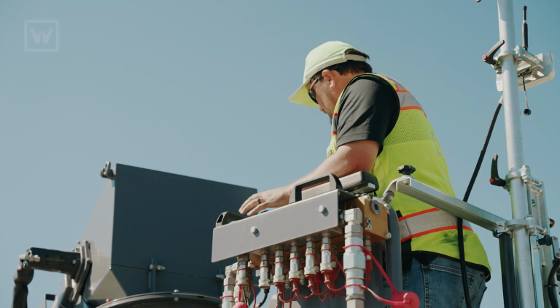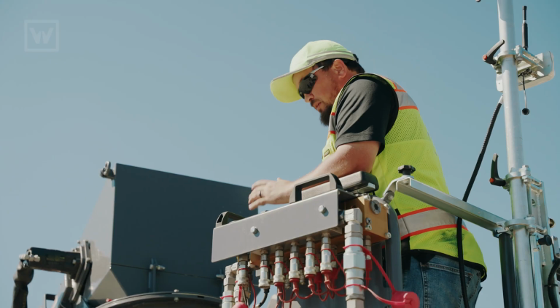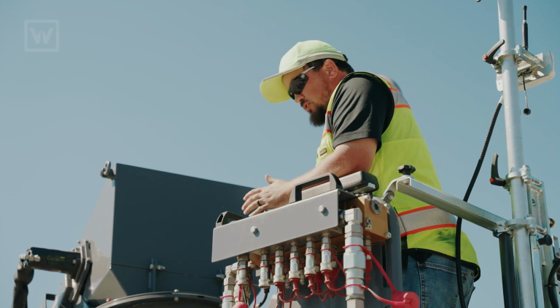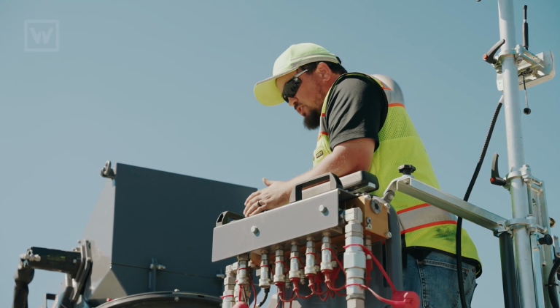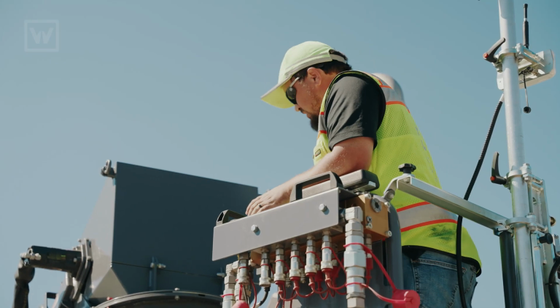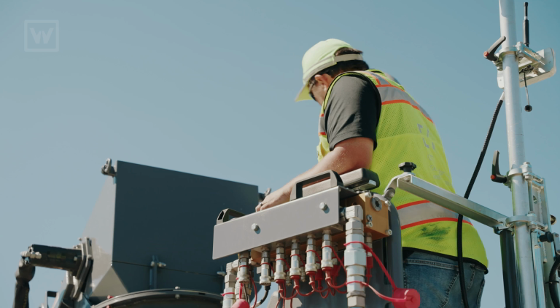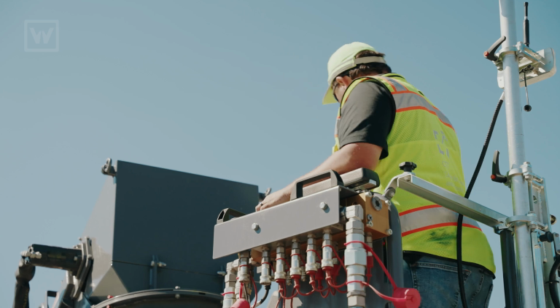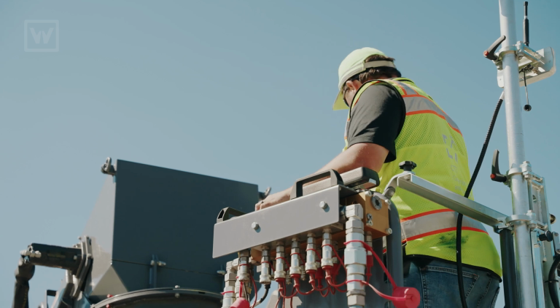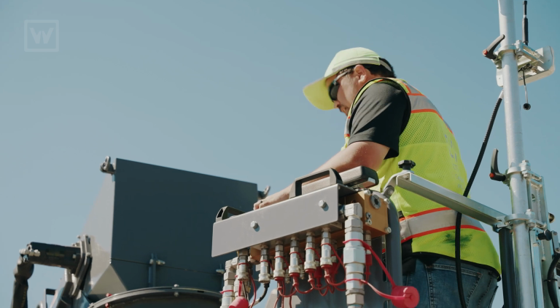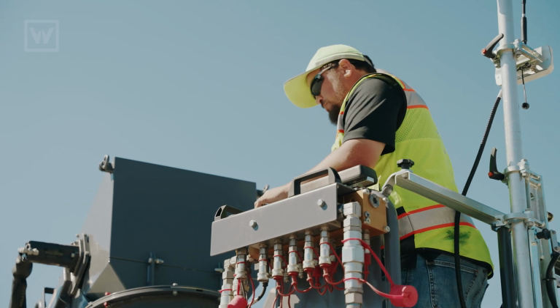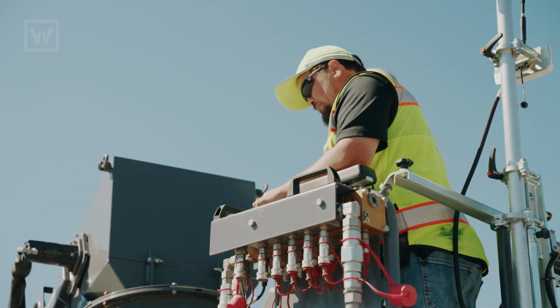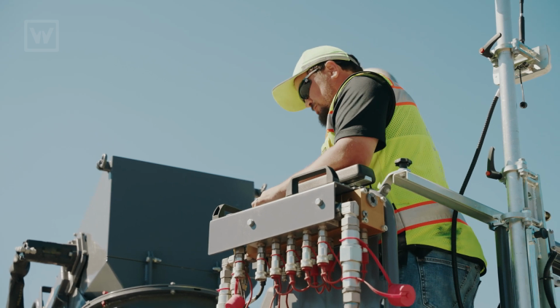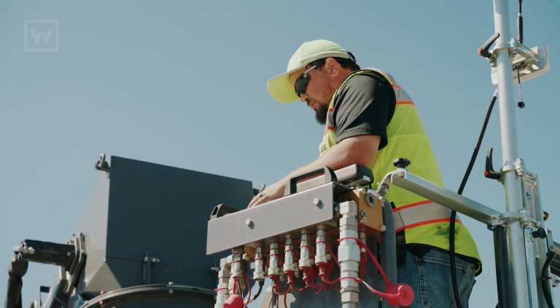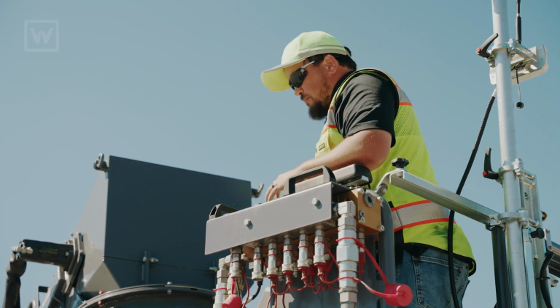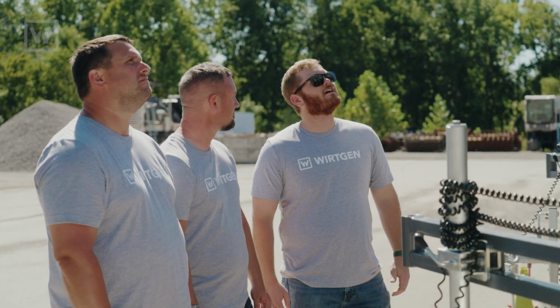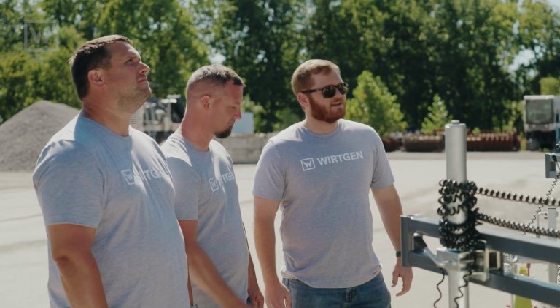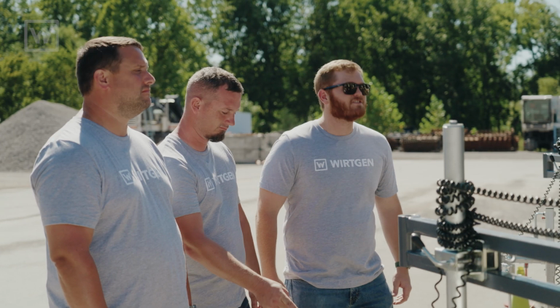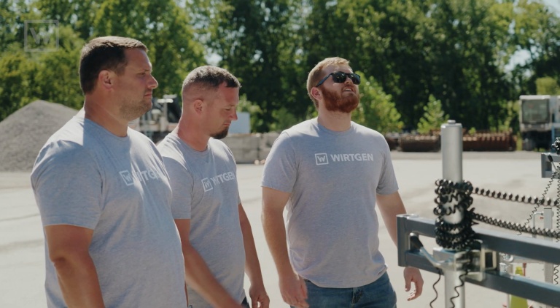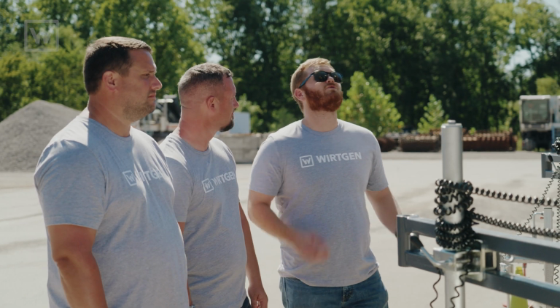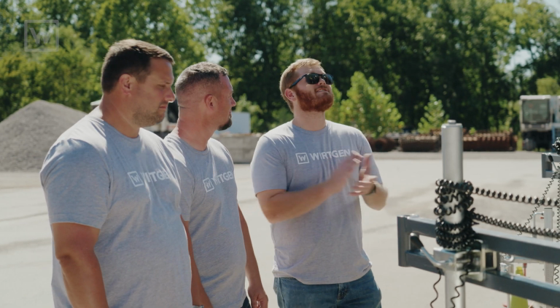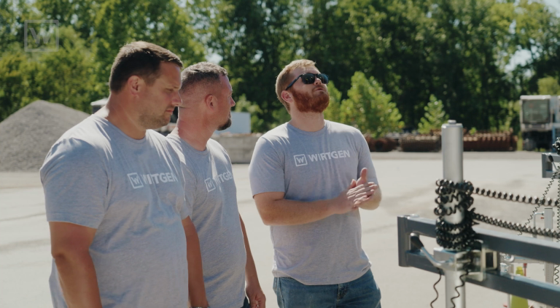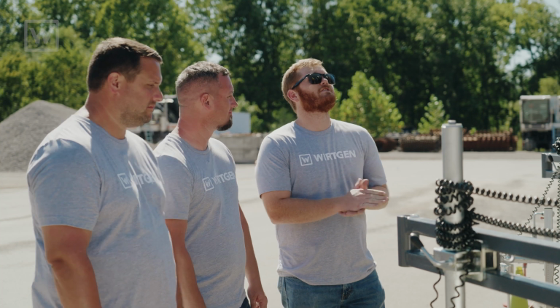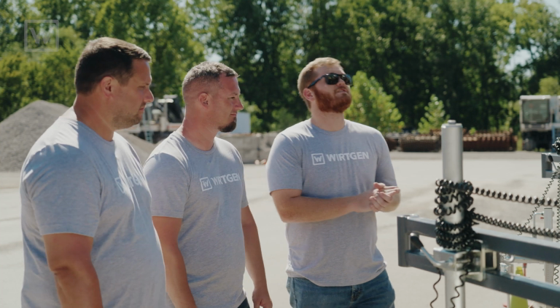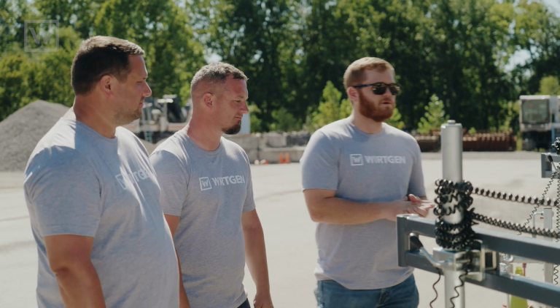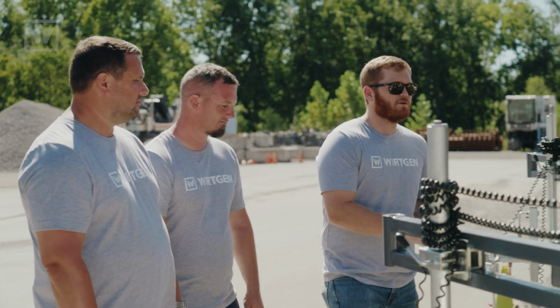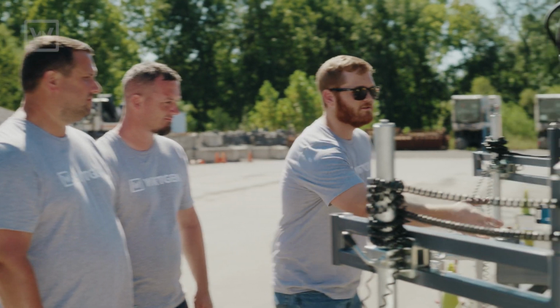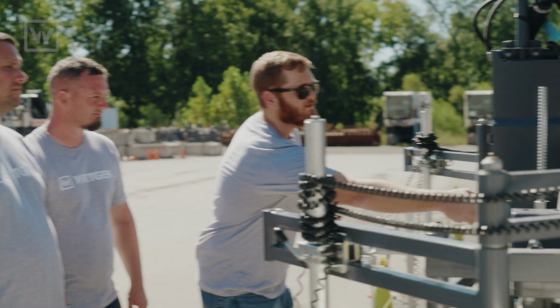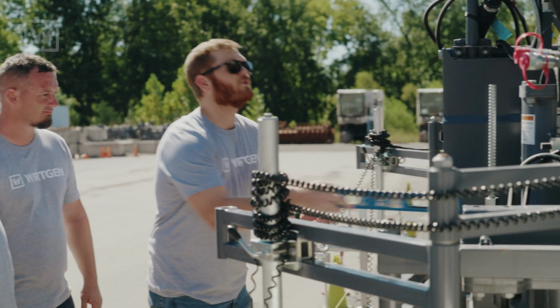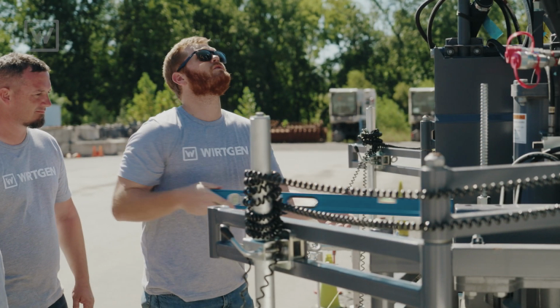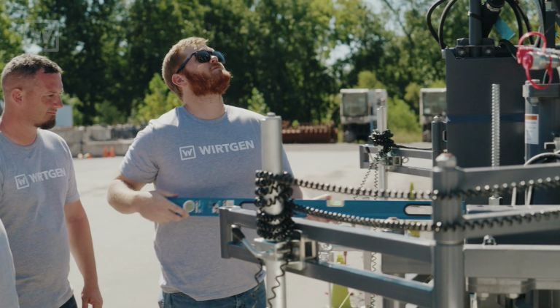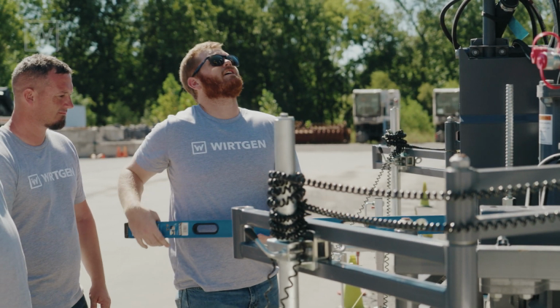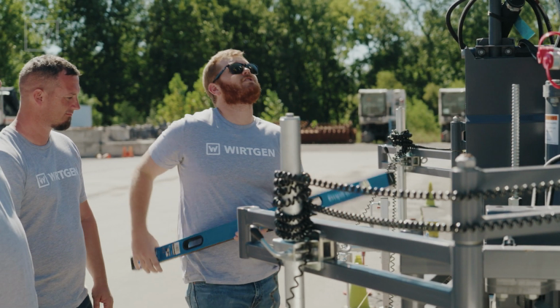I'm actually glad you're here. I've got 0% up here on my display, but that's not matching my curb. Gotcha. Well, we've got a simple fix for this — we're going to do a slope sensor calibration.